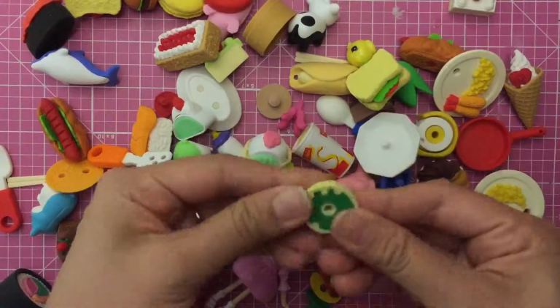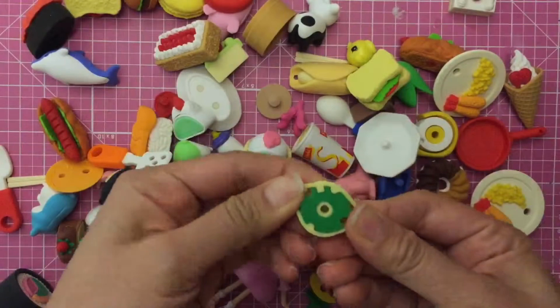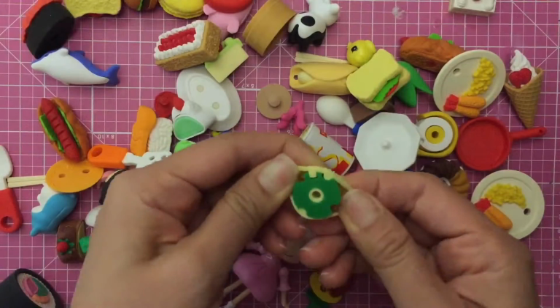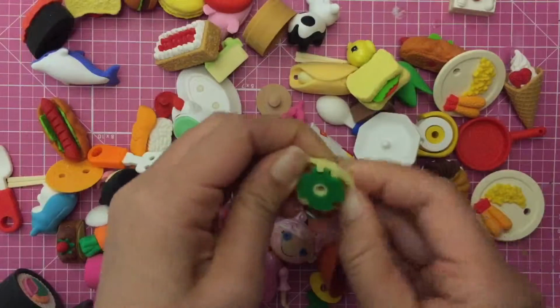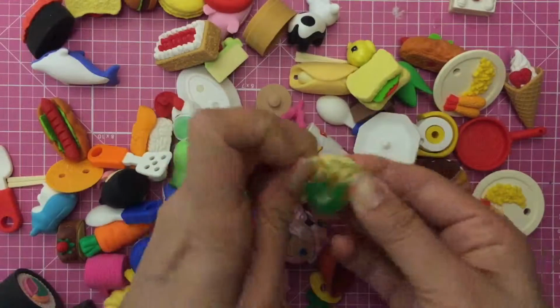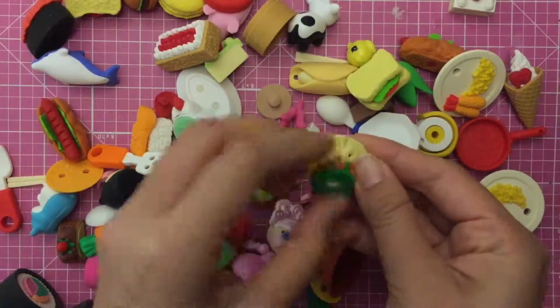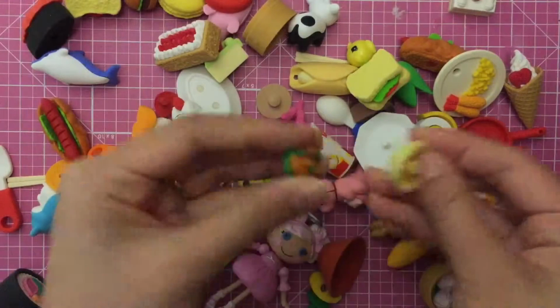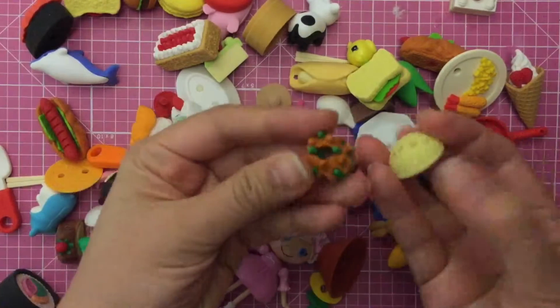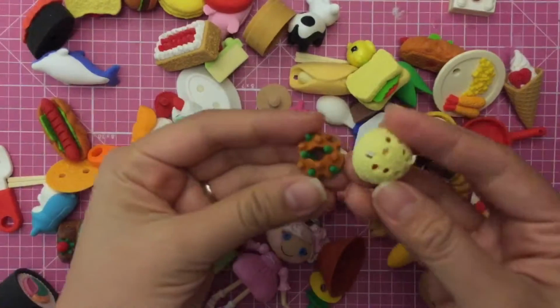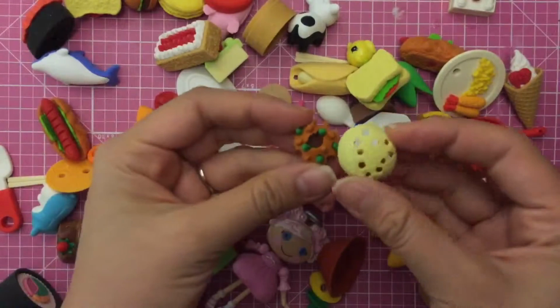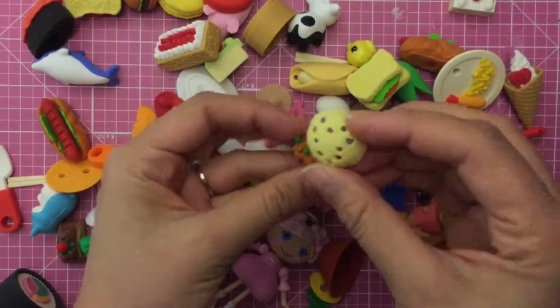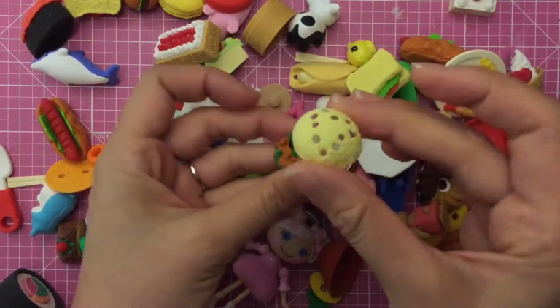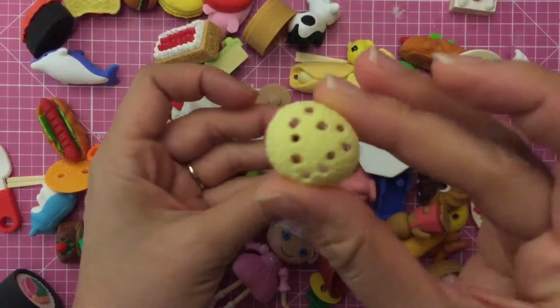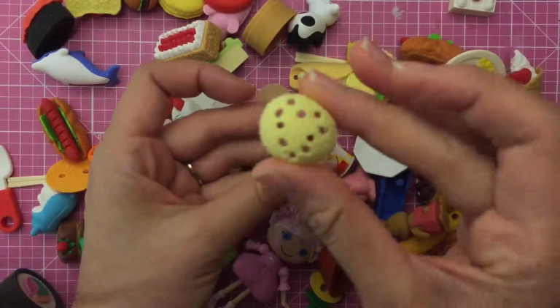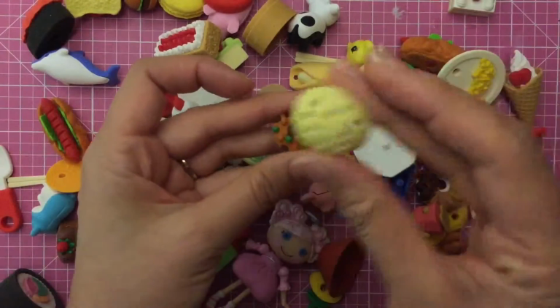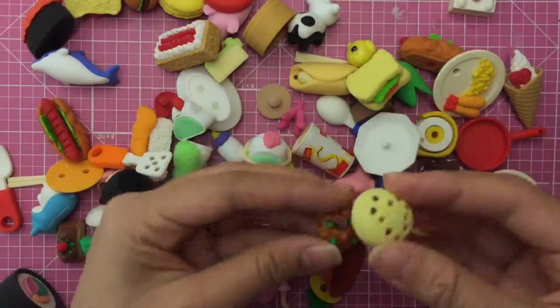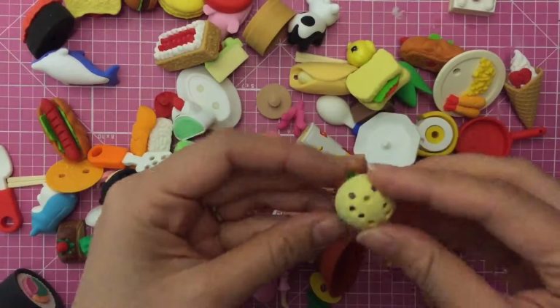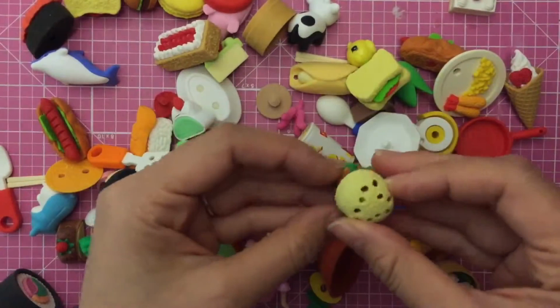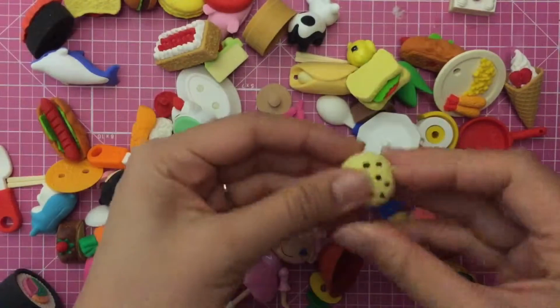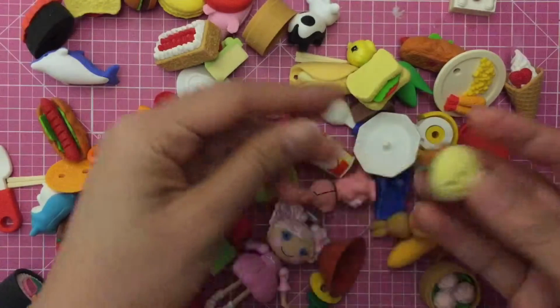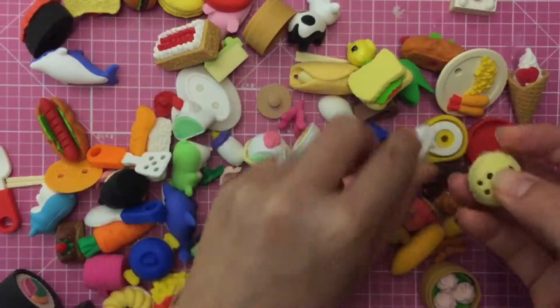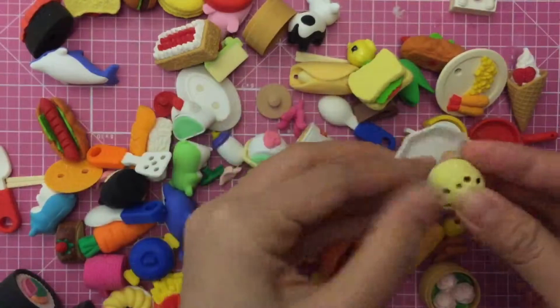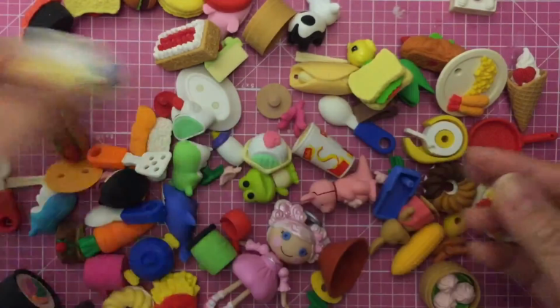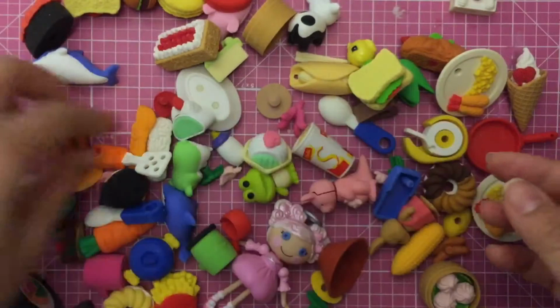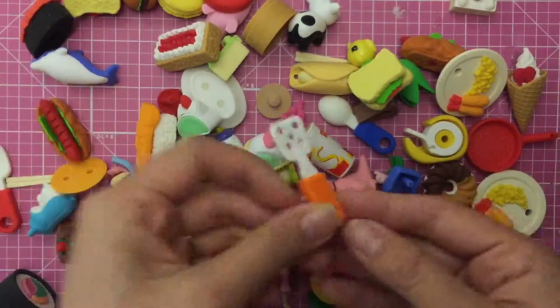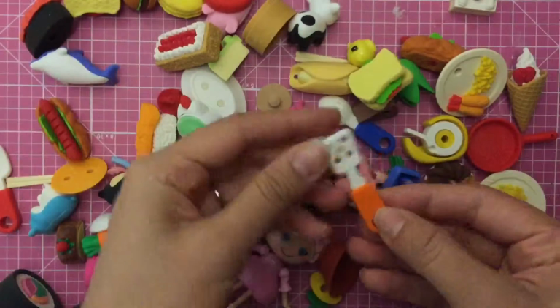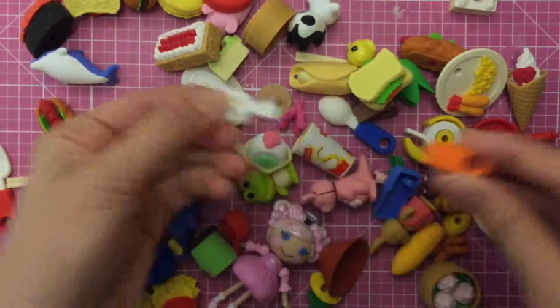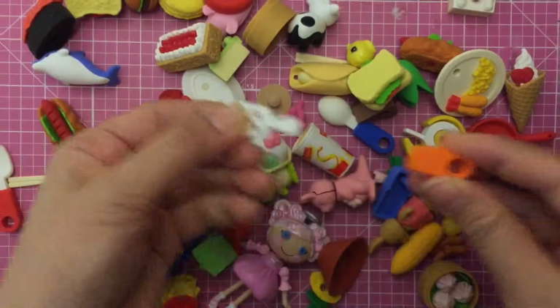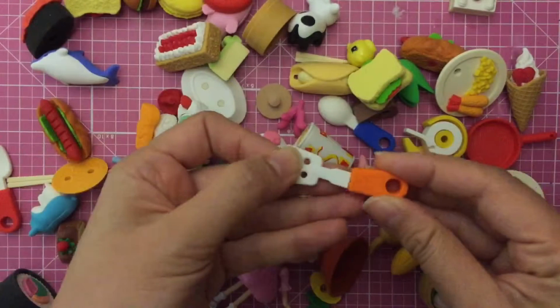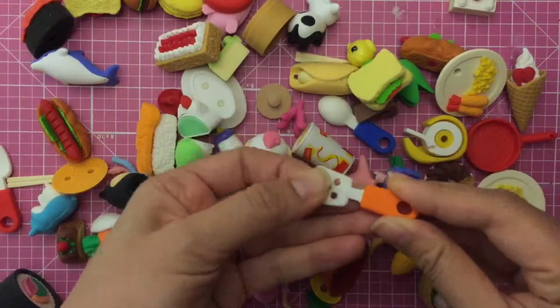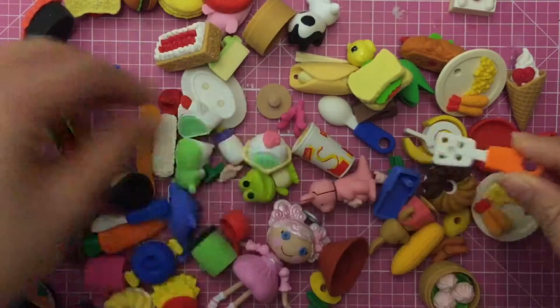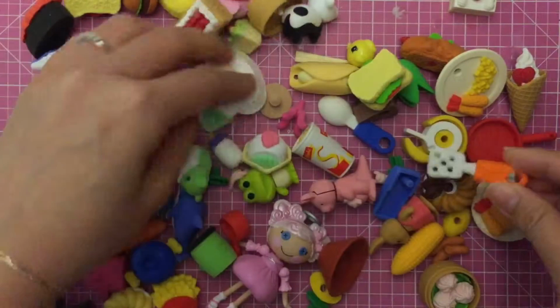Do you wonder how they do it? And then it goes apart like that — that looks a little creepy, doesn't it? But it's so cool, I love this fried rice. And there's a little spatula that also comes apart. Anything that's a different color comes apart.